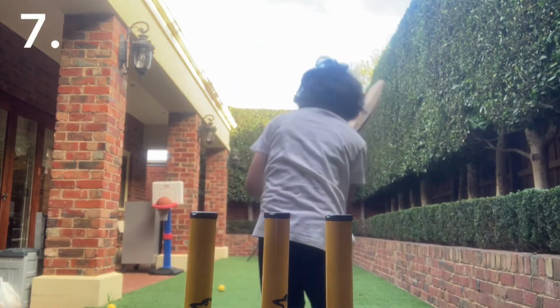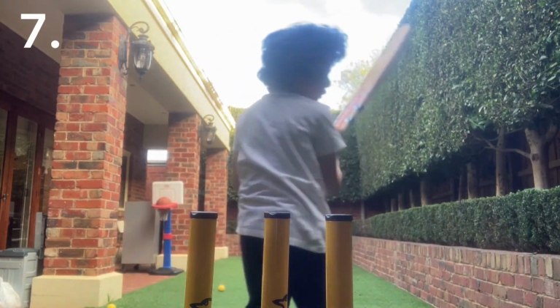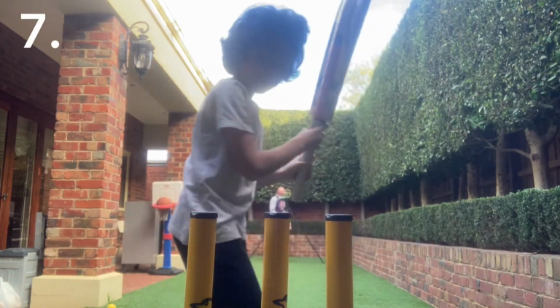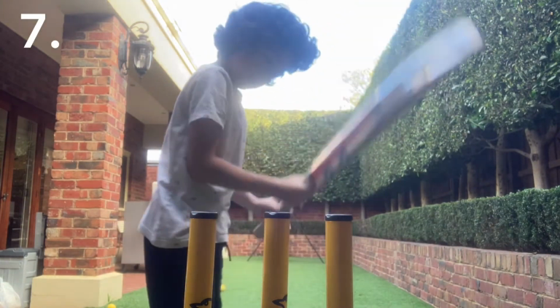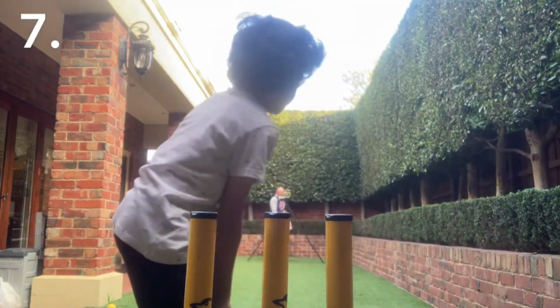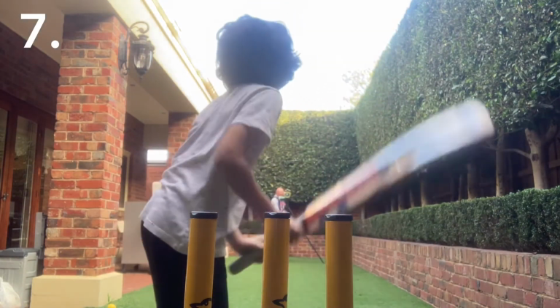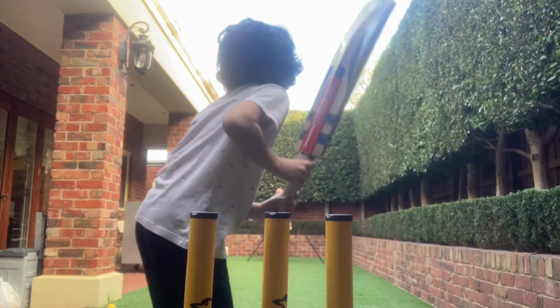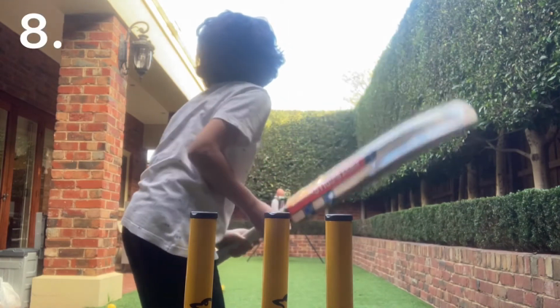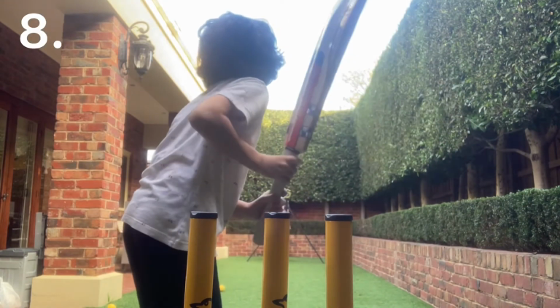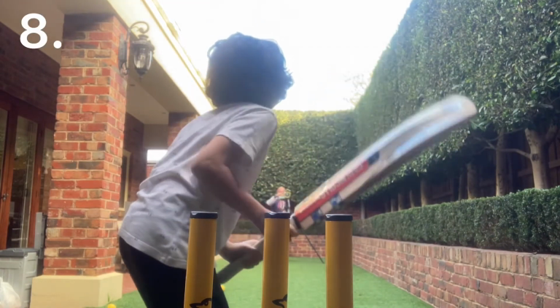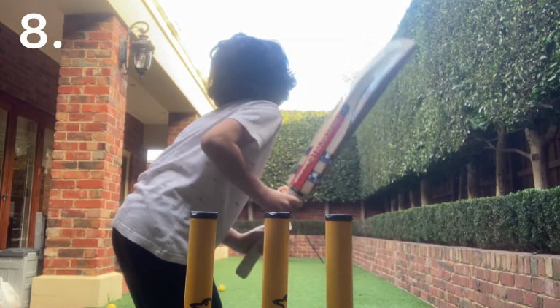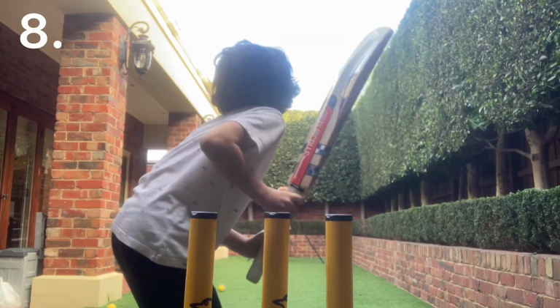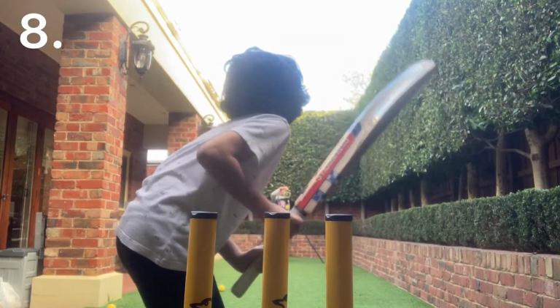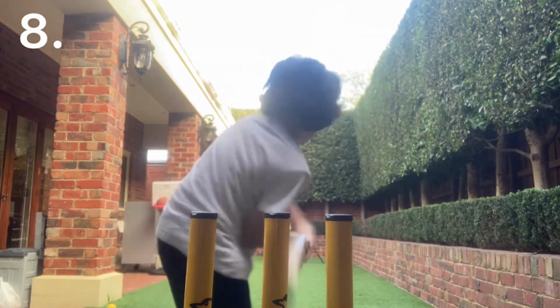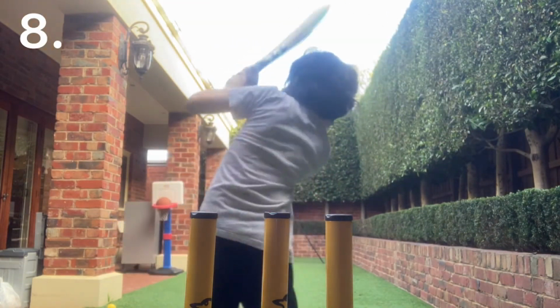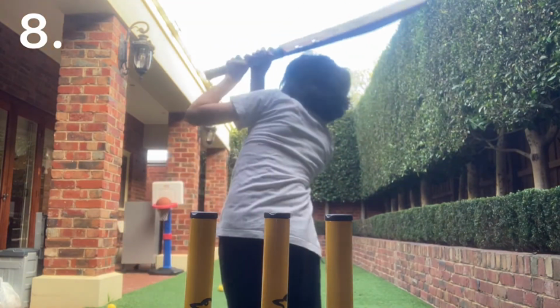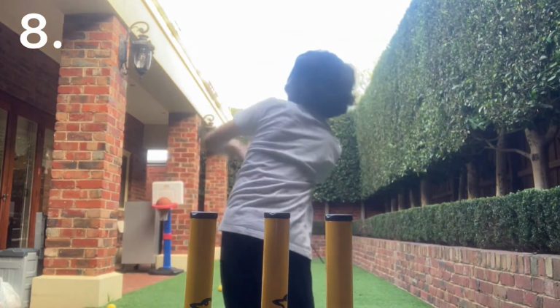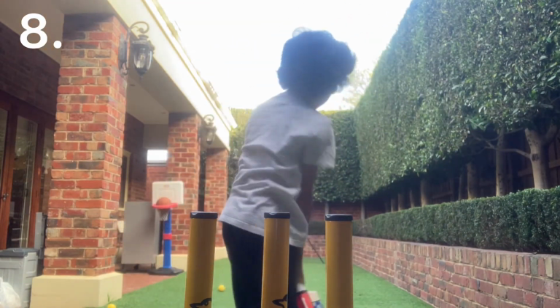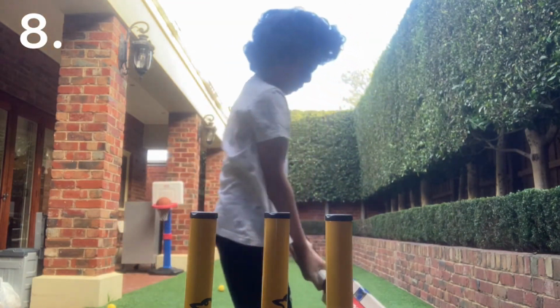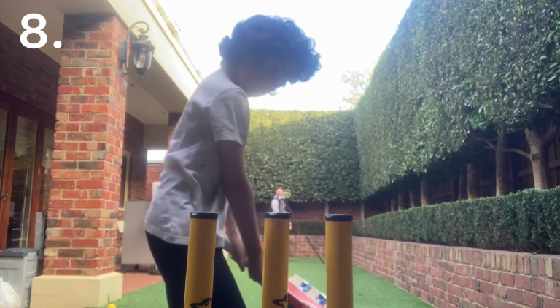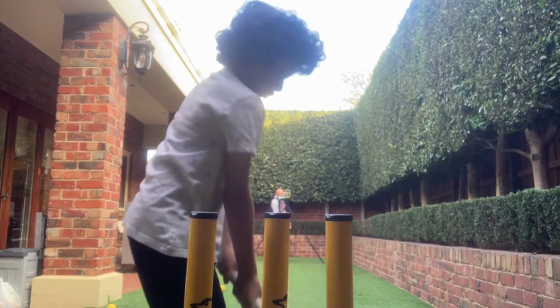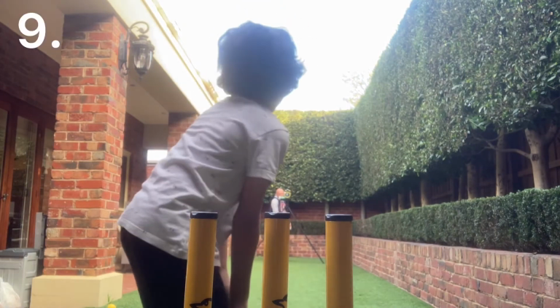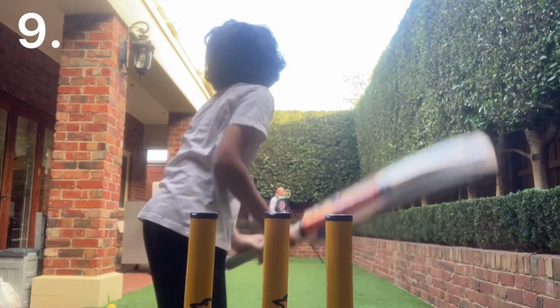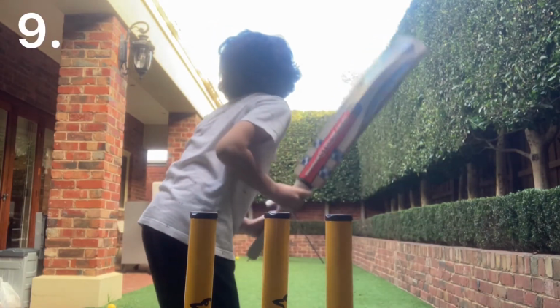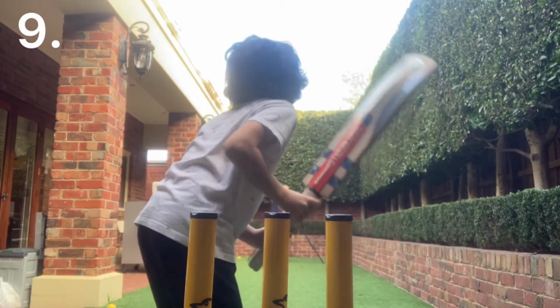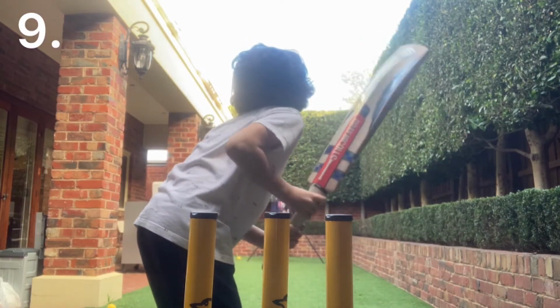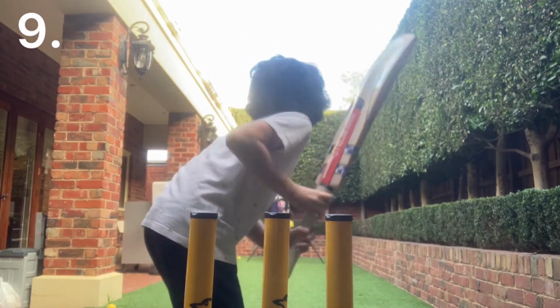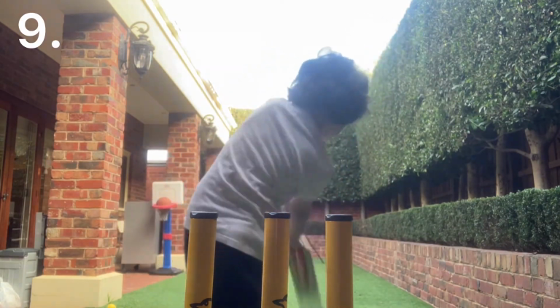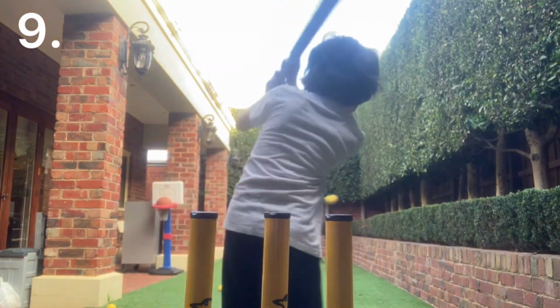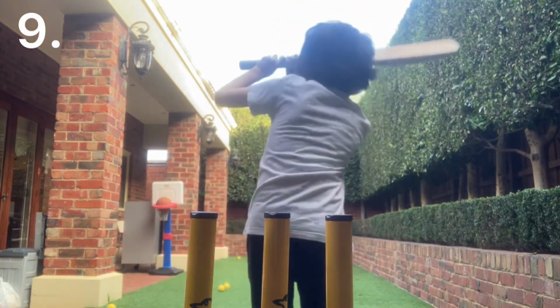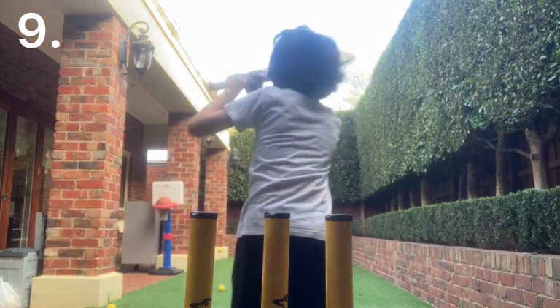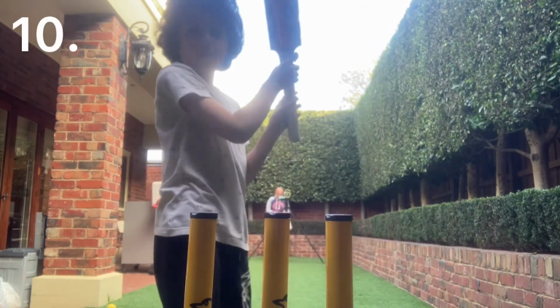Edge of that. There we go. Two more, I think. One more.